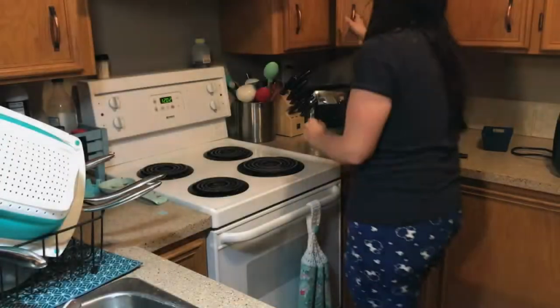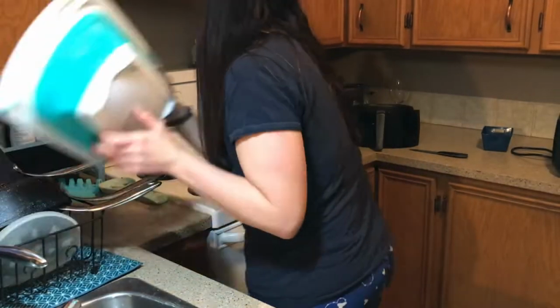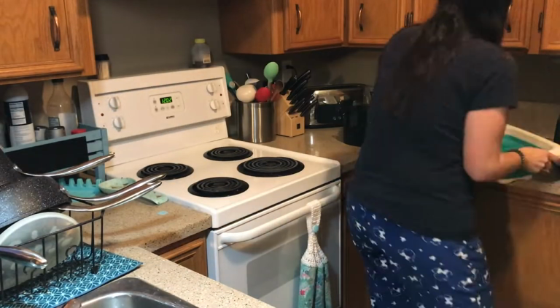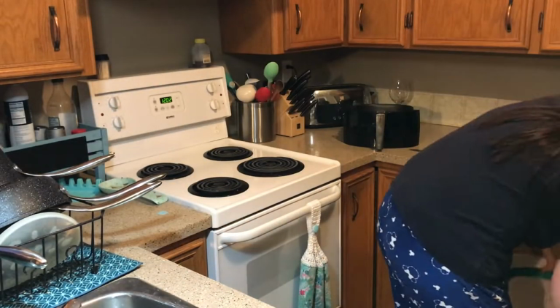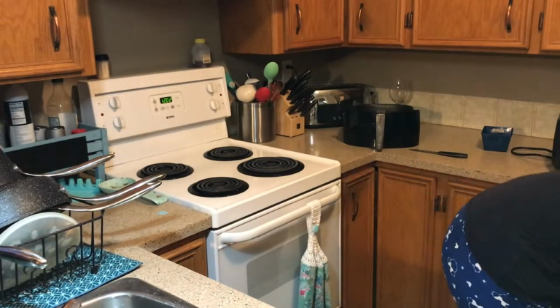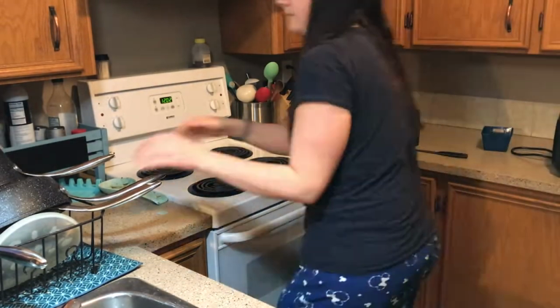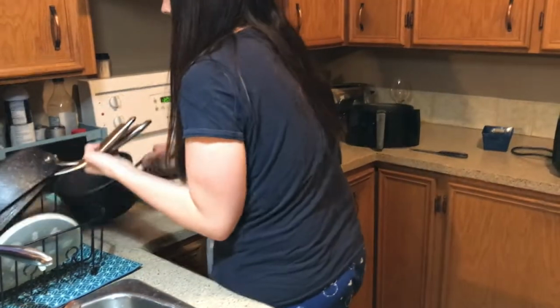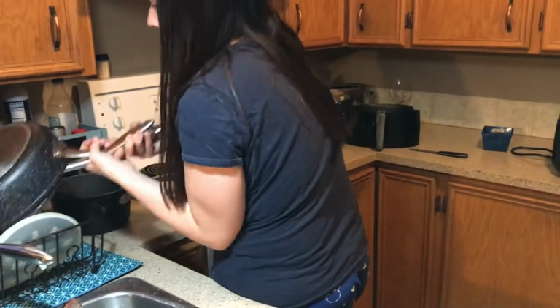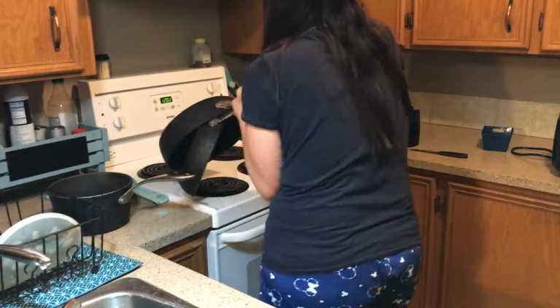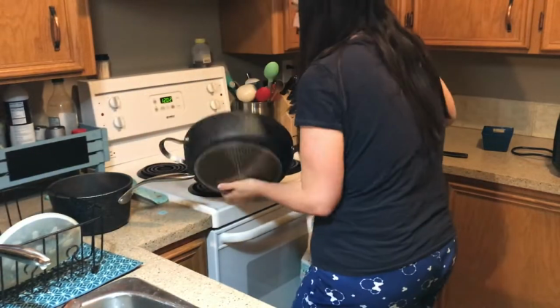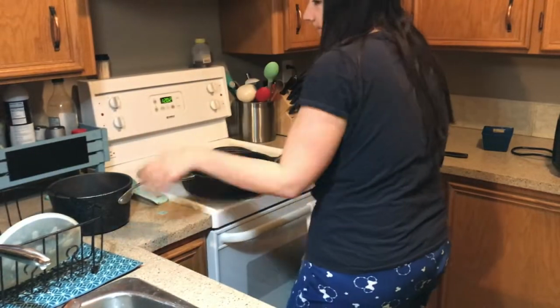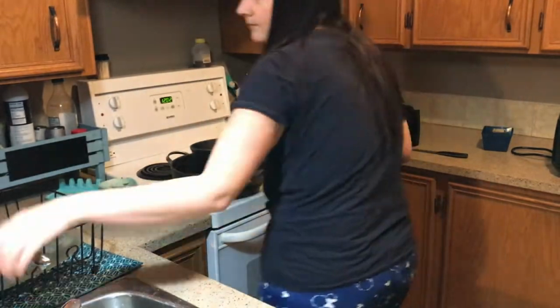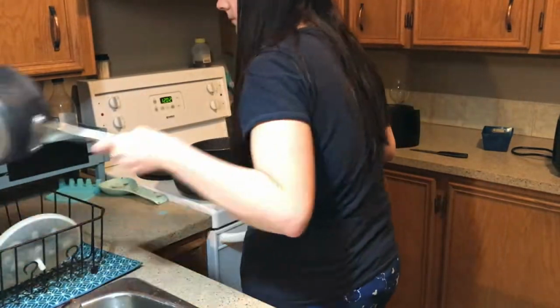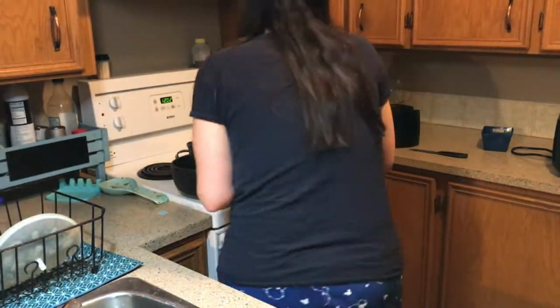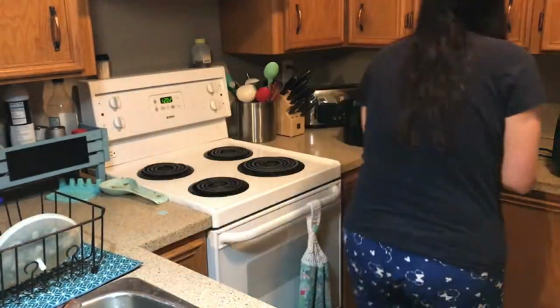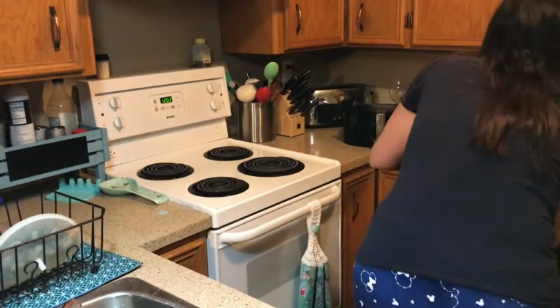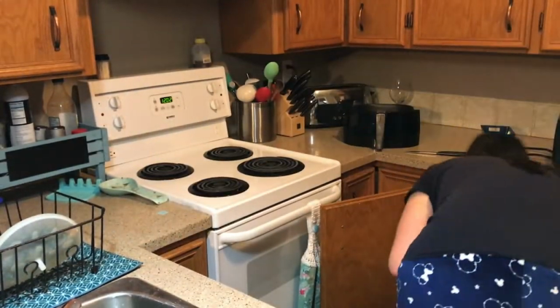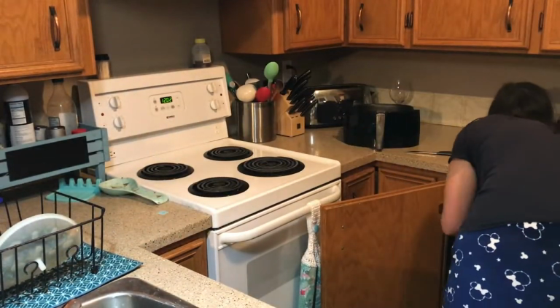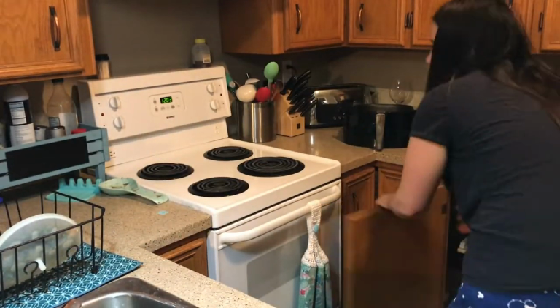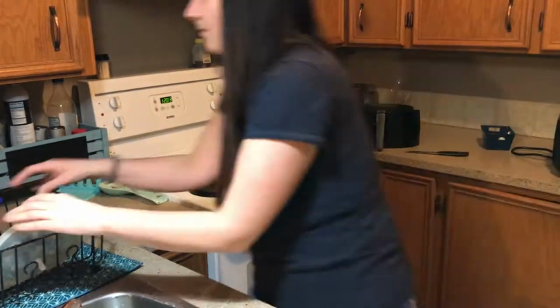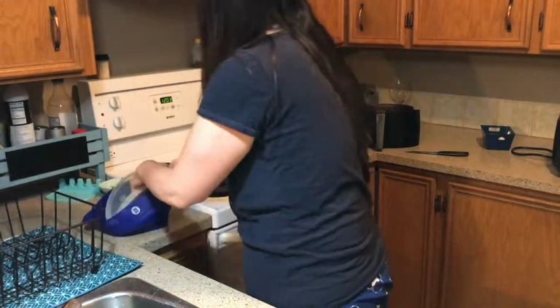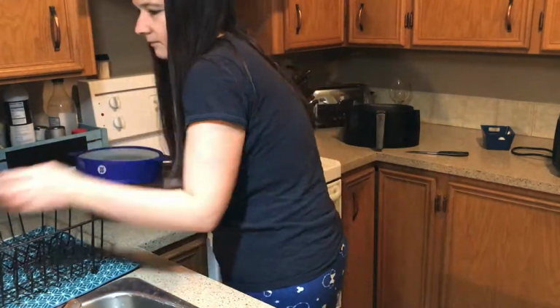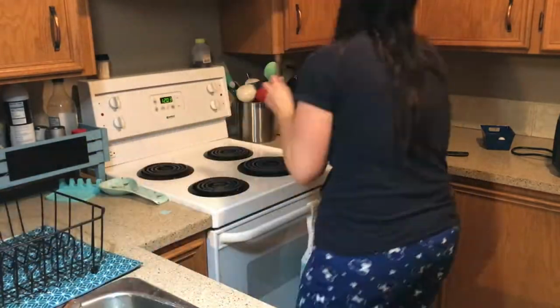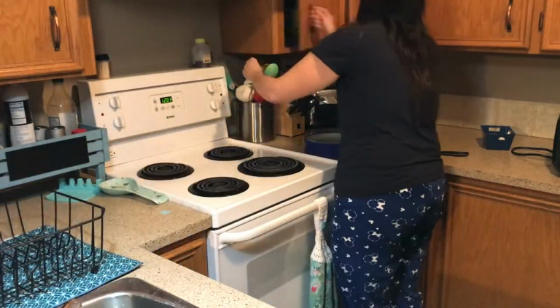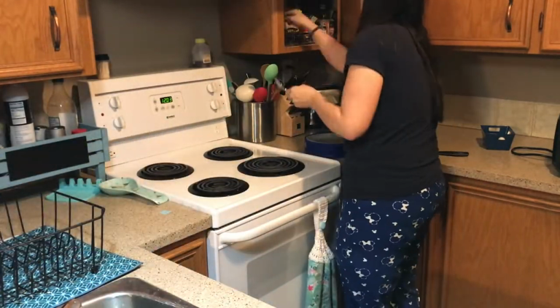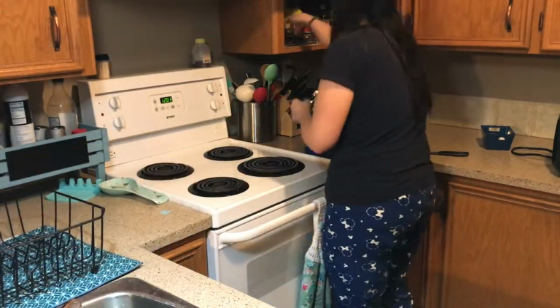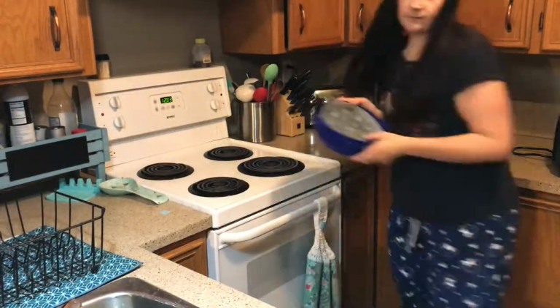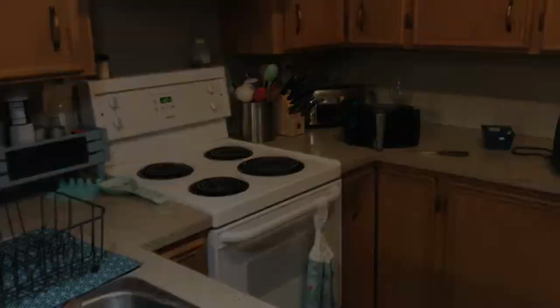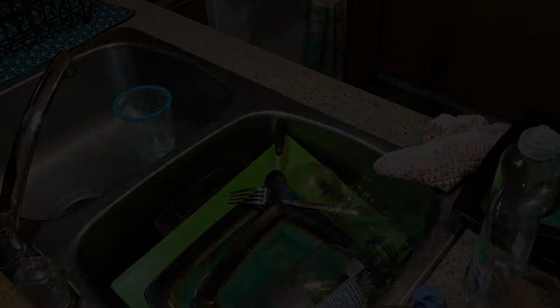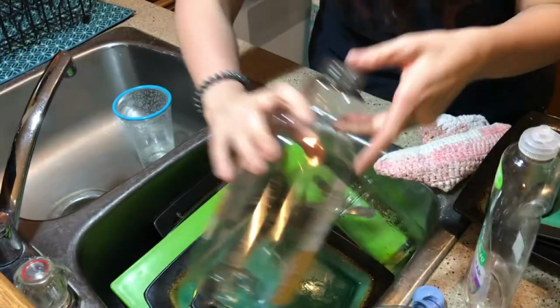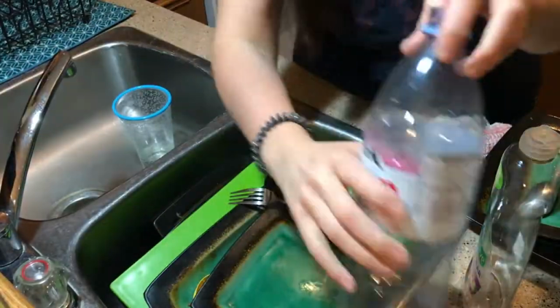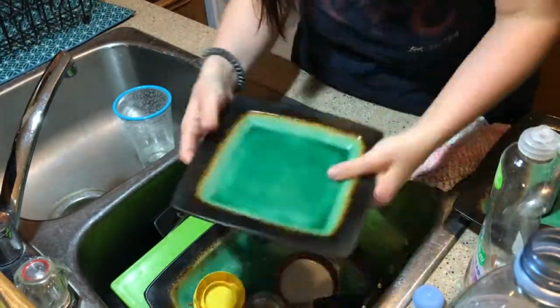Welcome back to my channel everybody. Today is going to be a little bit of a different video. I've been watching a lot of clean-with-me videos during my time at home for two months and I've just been loving them, so I figured I'm going to do it. Today is going to be a small clean with me in my kitchen.